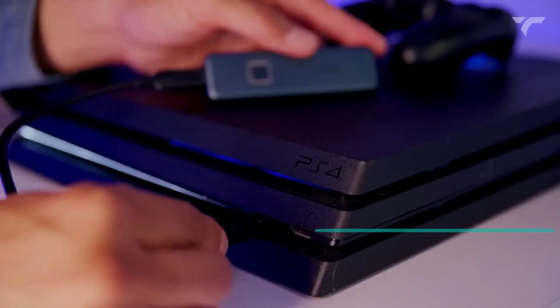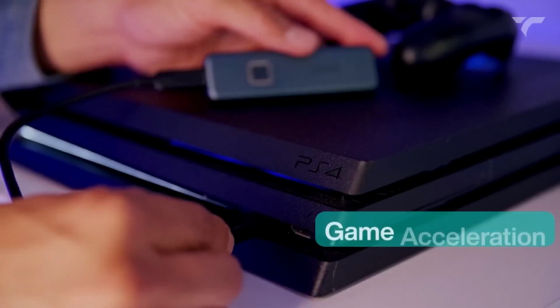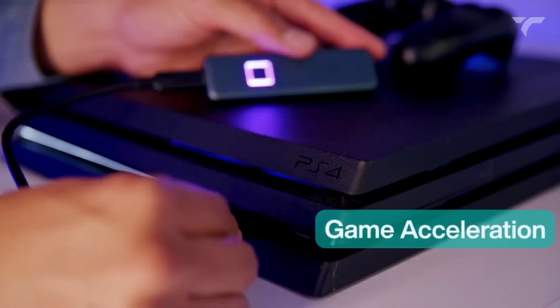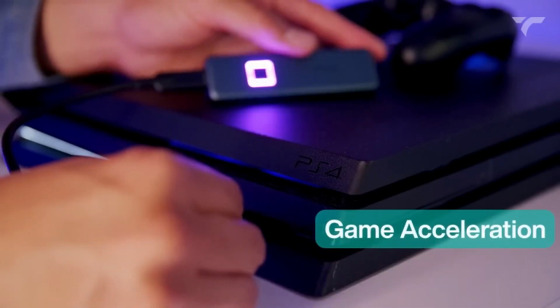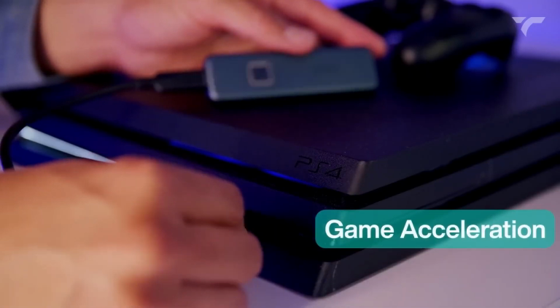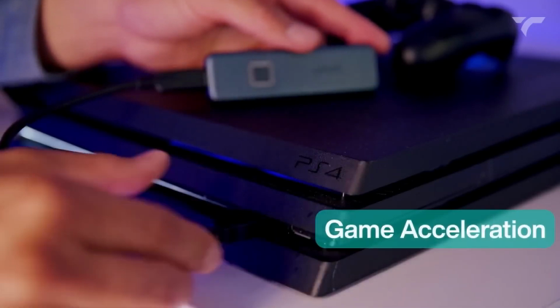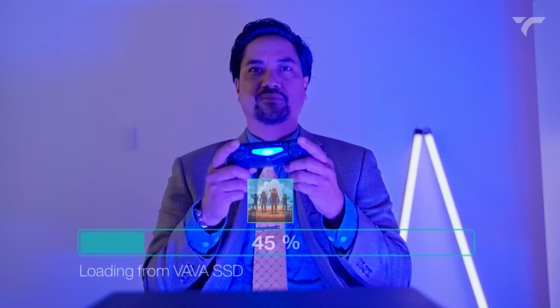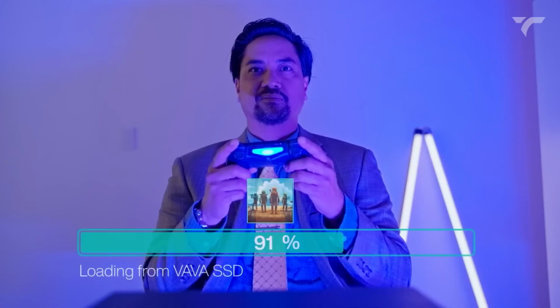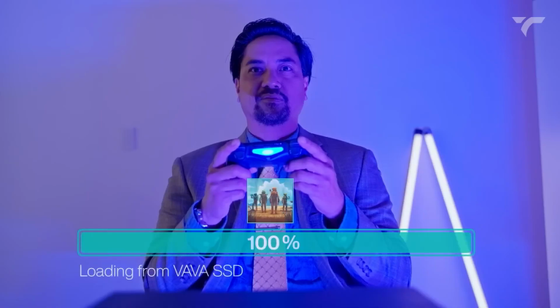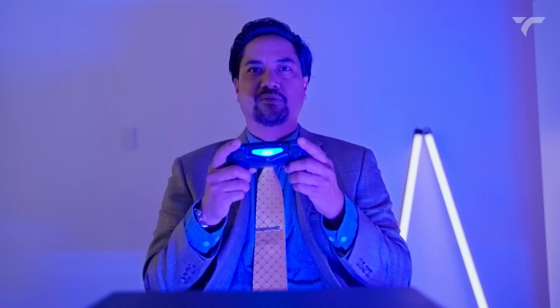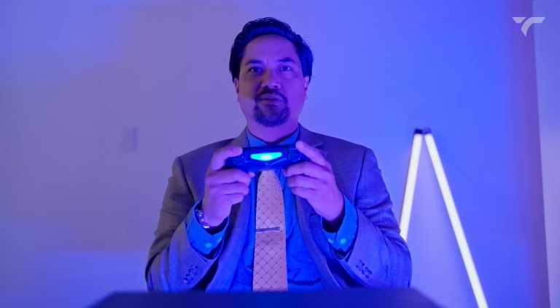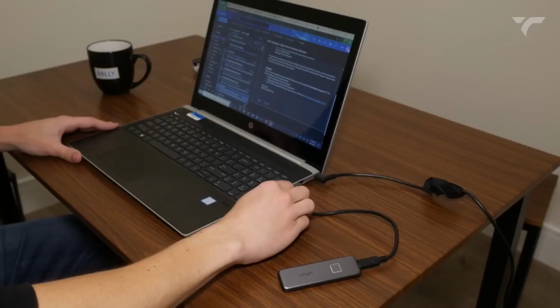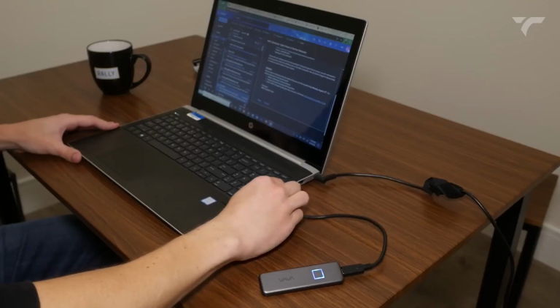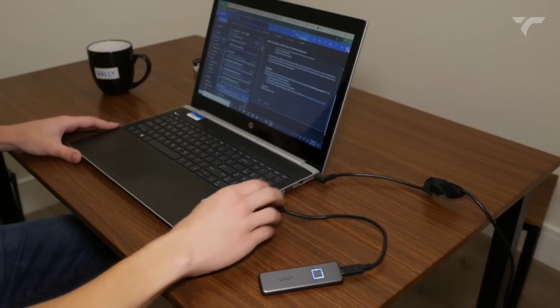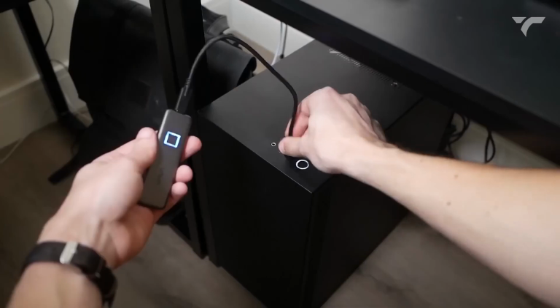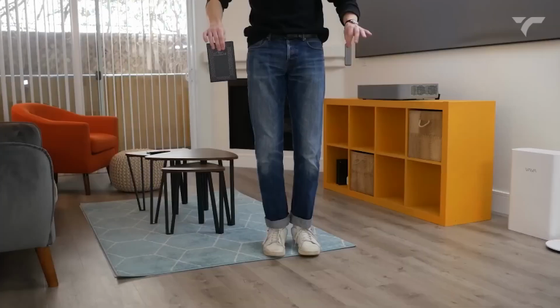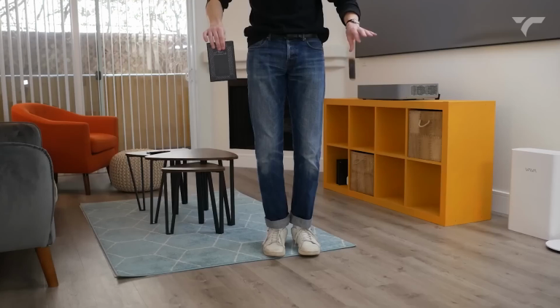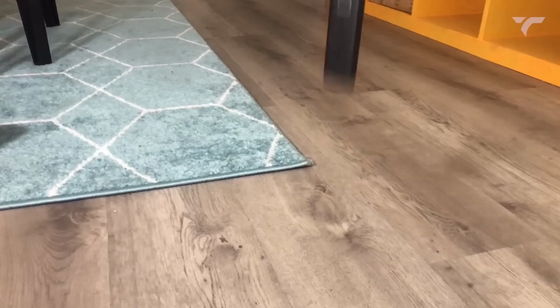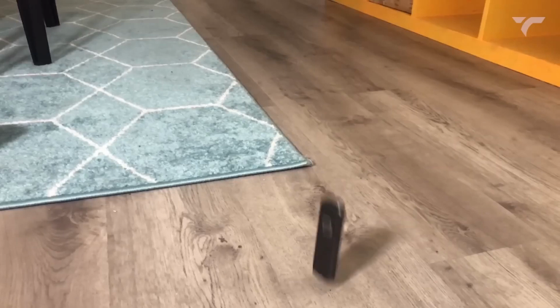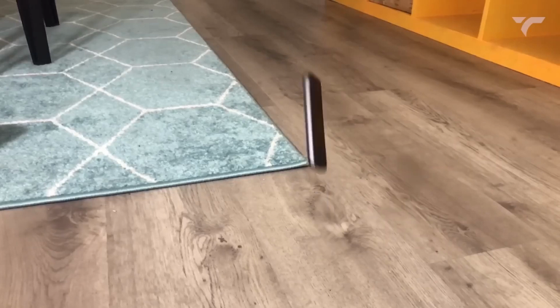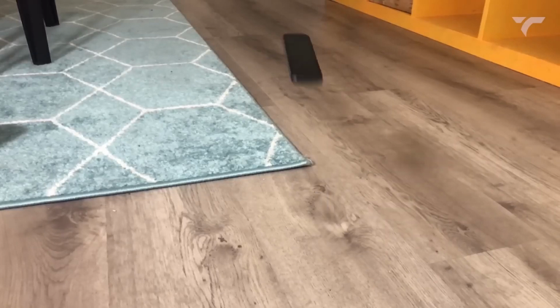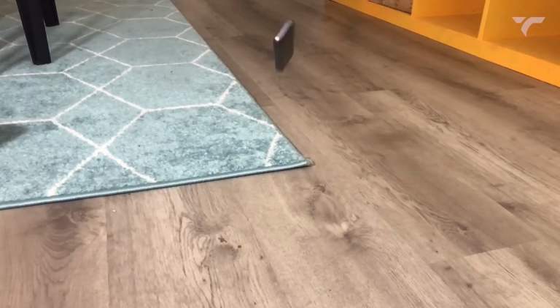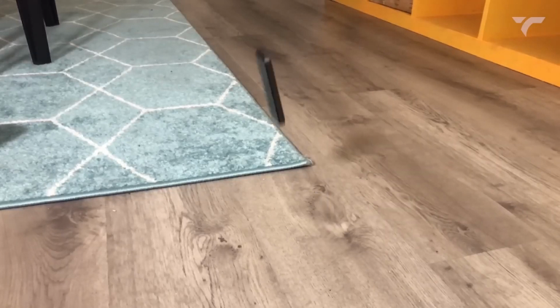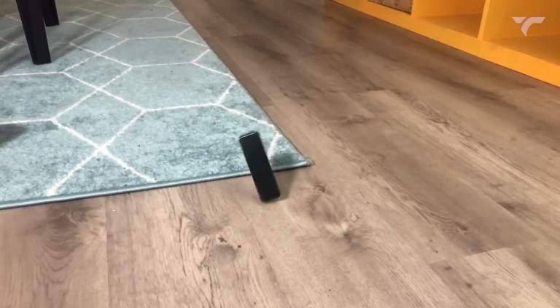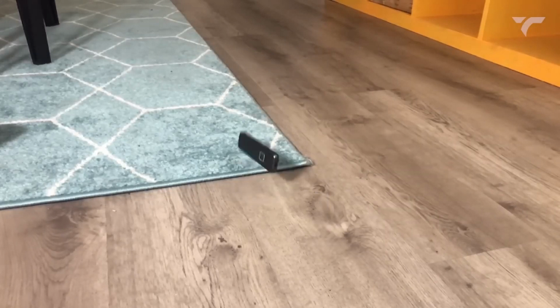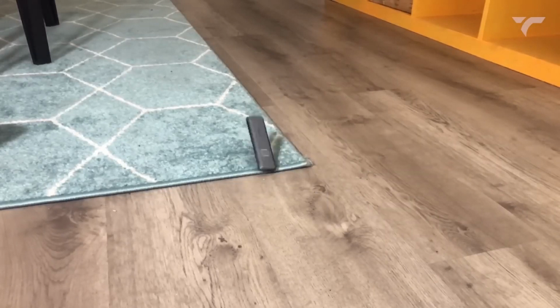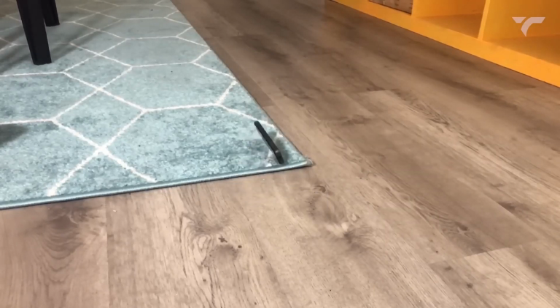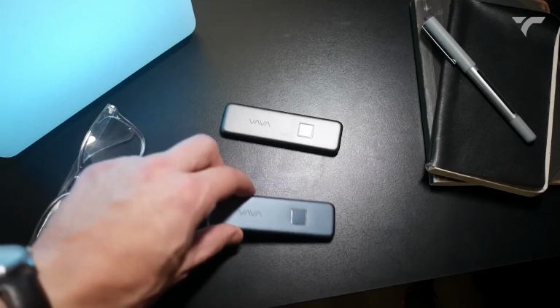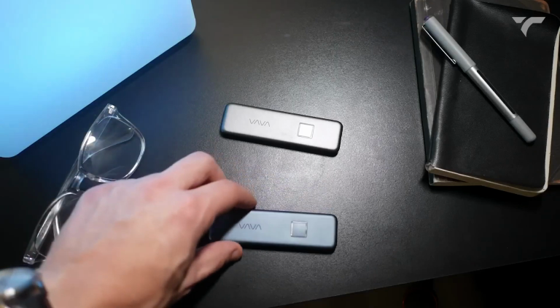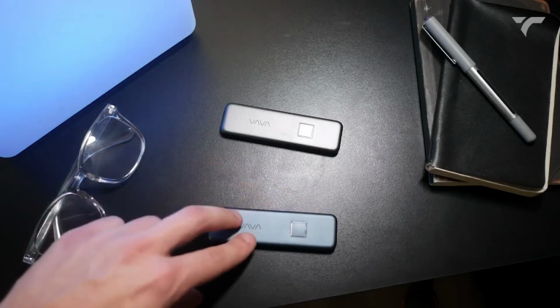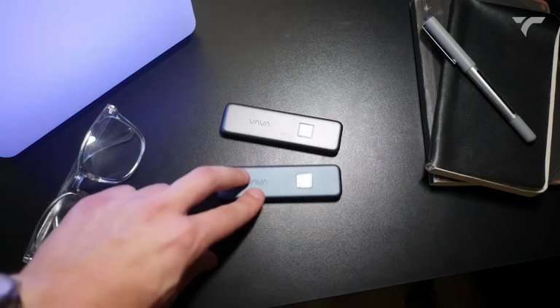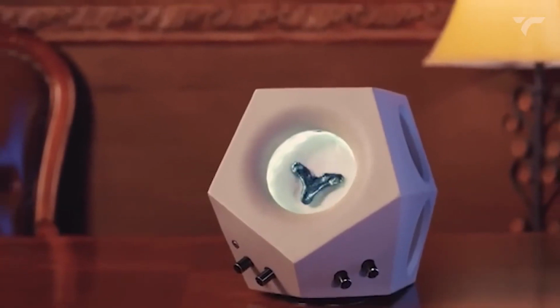Say goodbye to game loading times with a 40% reduction. Compatible with various devices and shock-resistant, this SSD is built to last. It costs you $89.